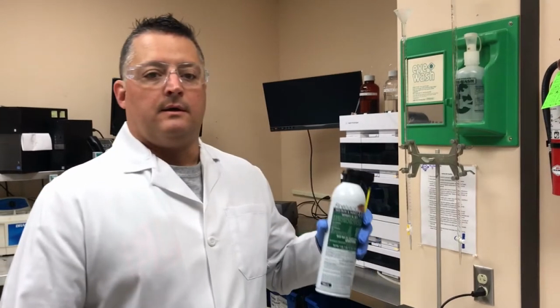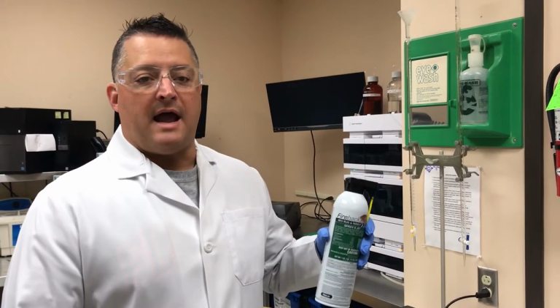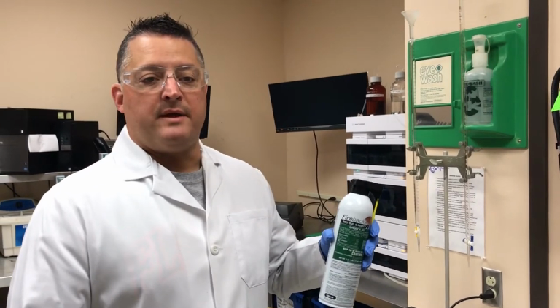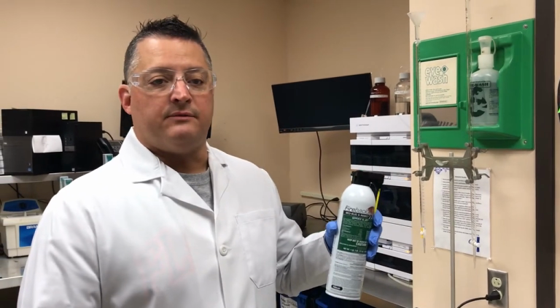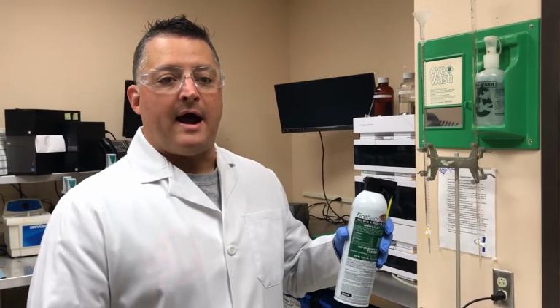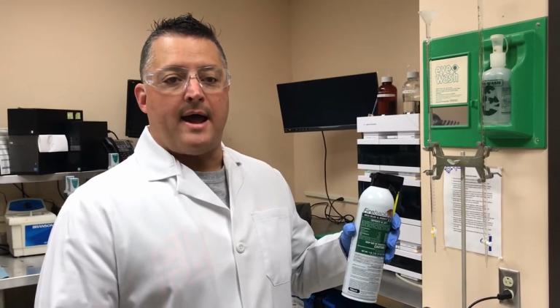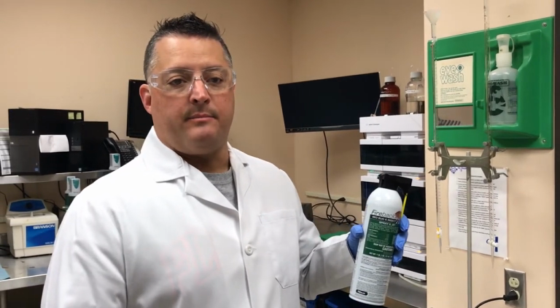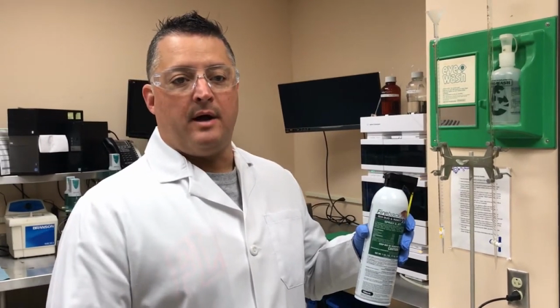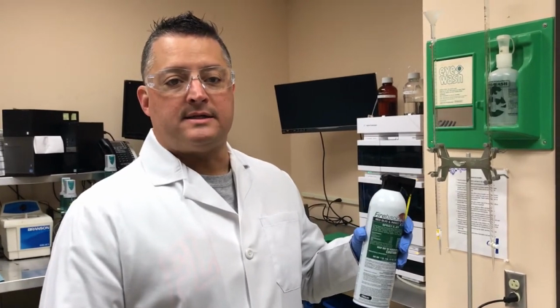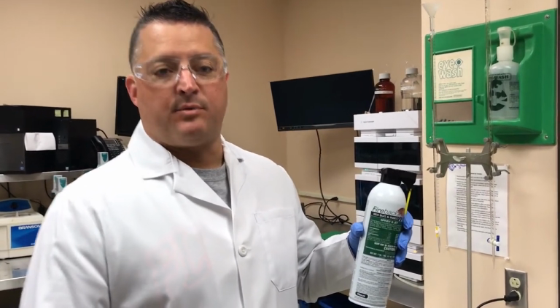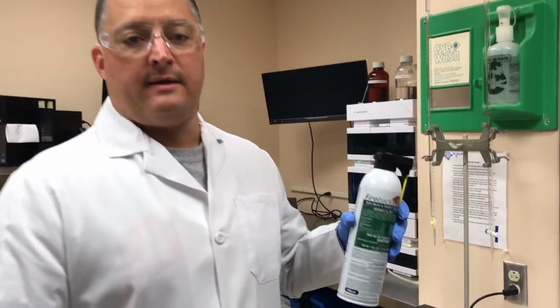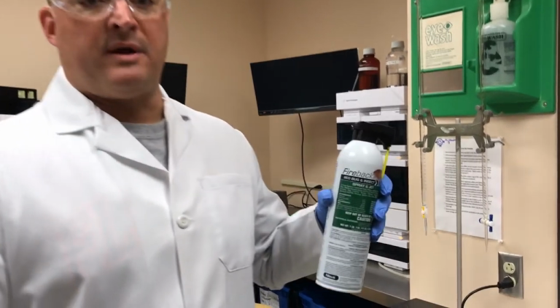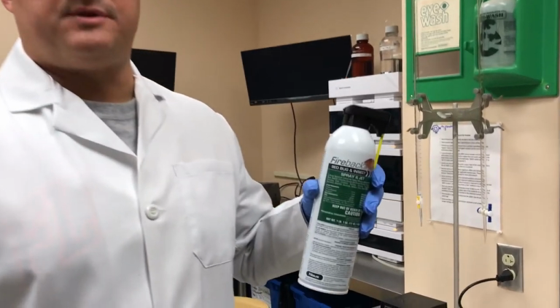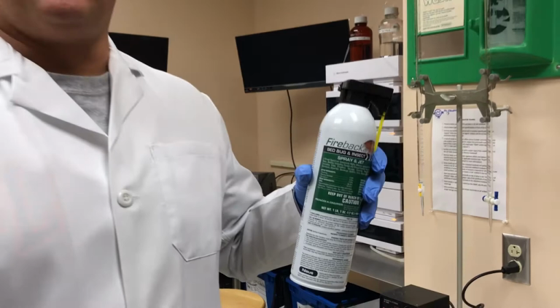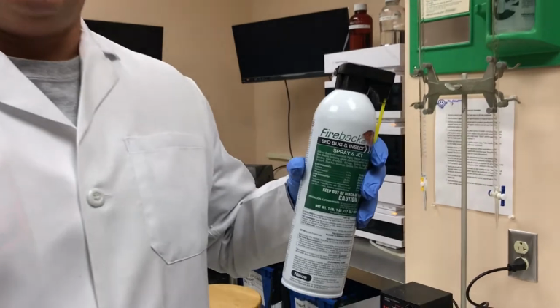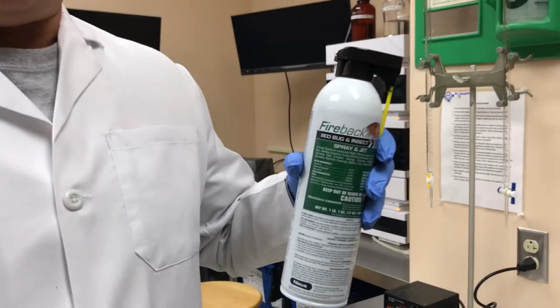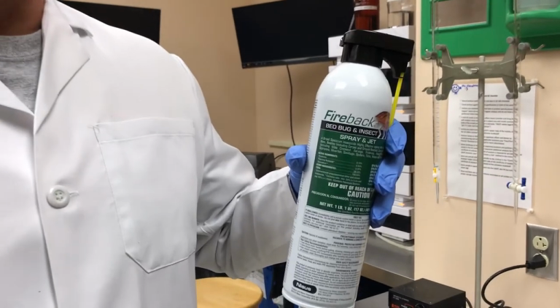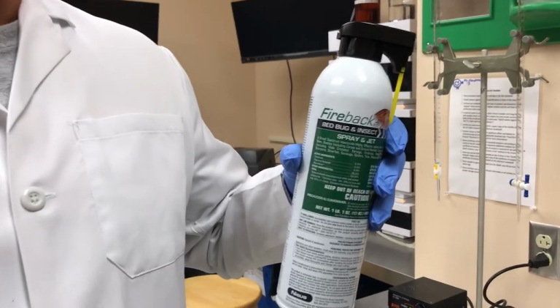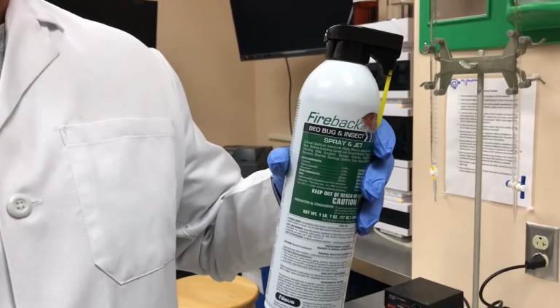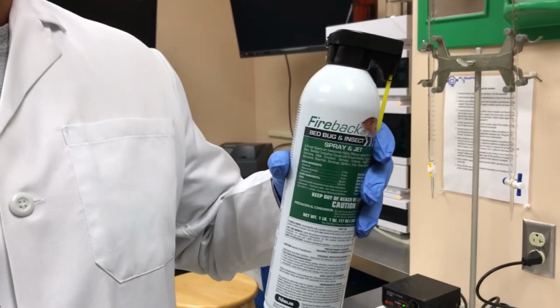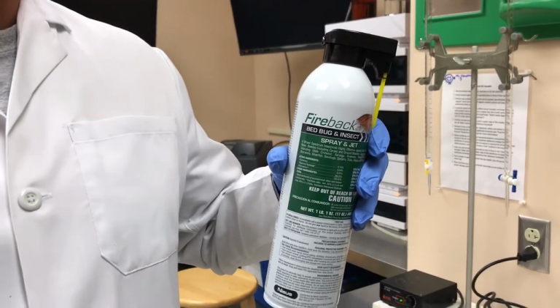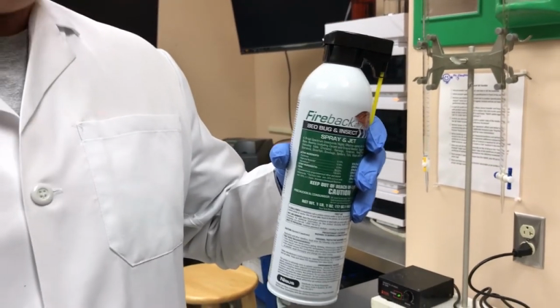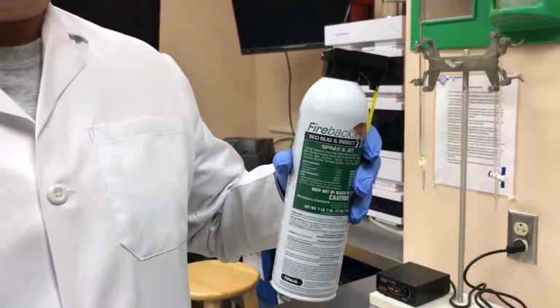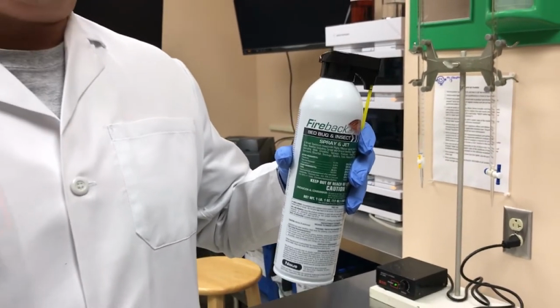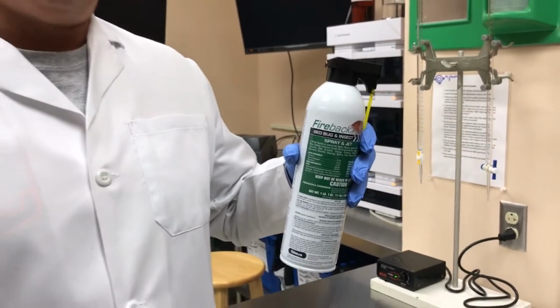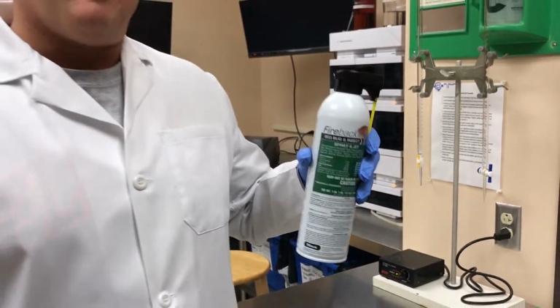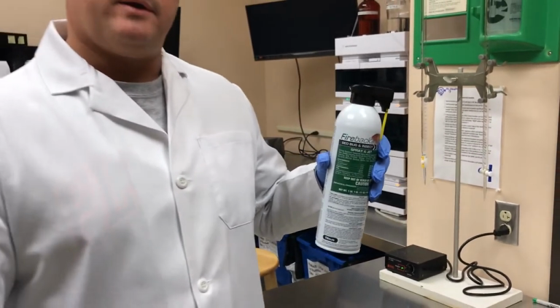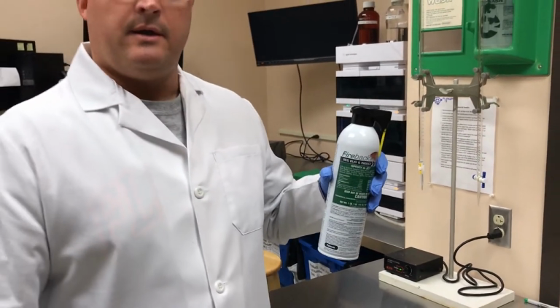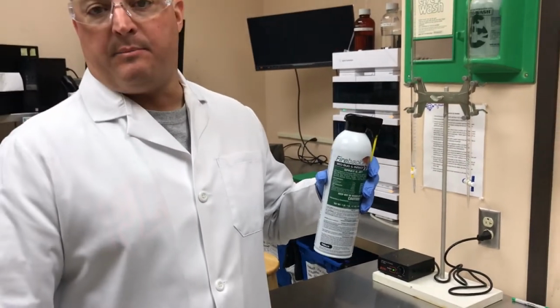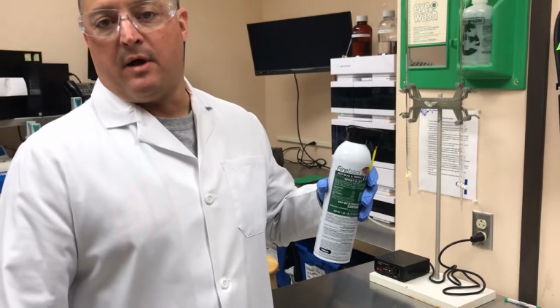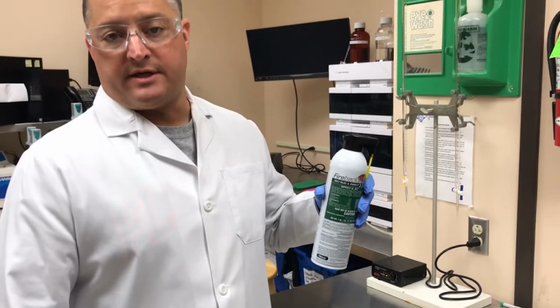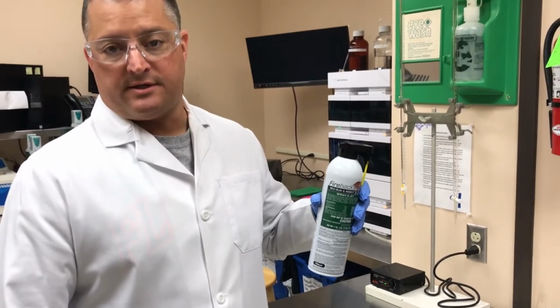What I have with me is the new Fireback bed bug and insect spray. It's a three-month residual aerosol. It has a combination of pyrethrins, permethrin, and PBO as a synergist.